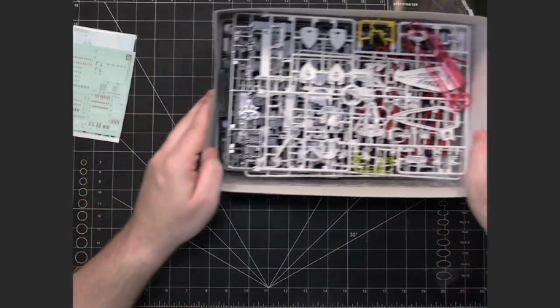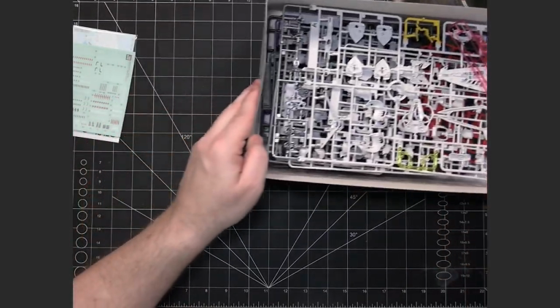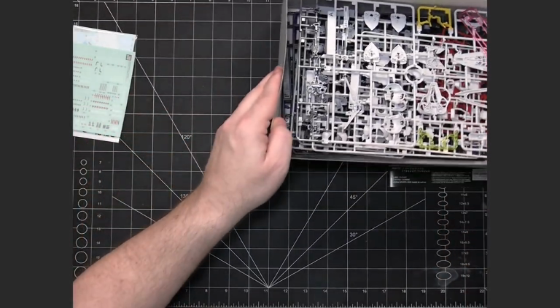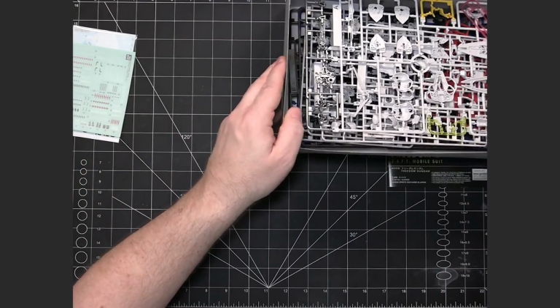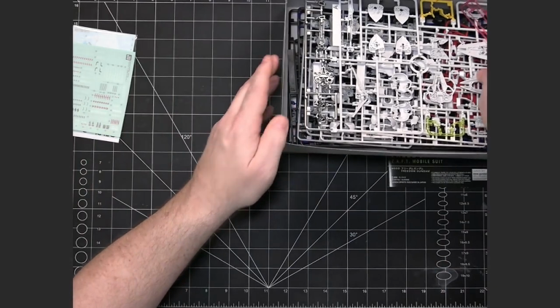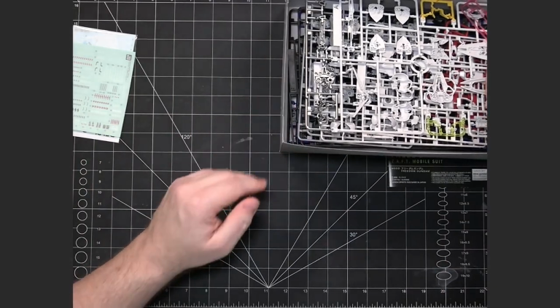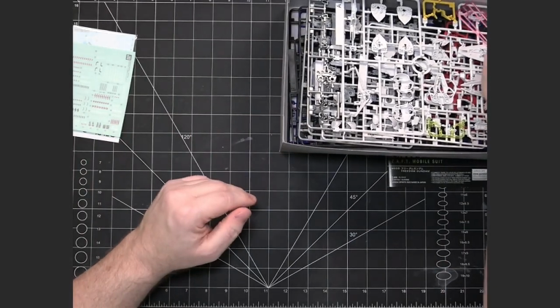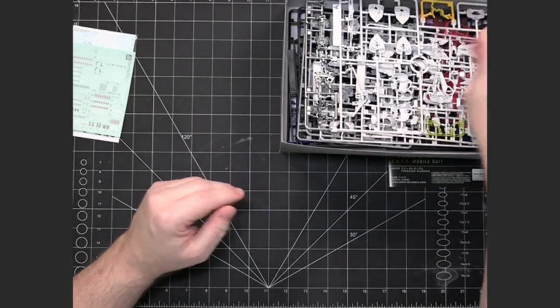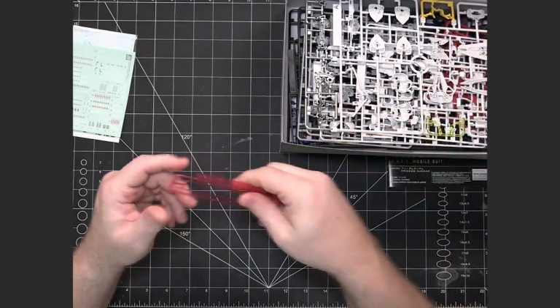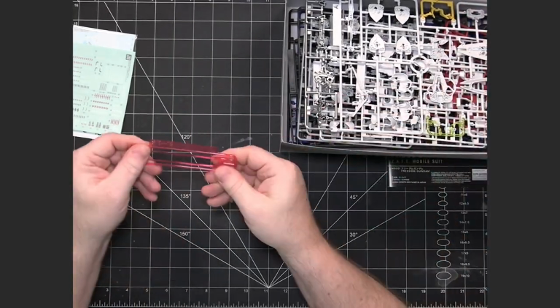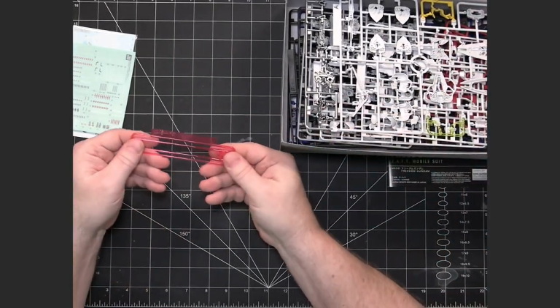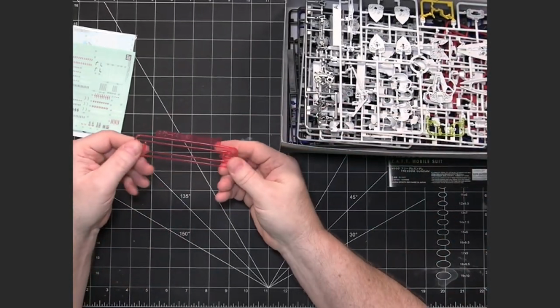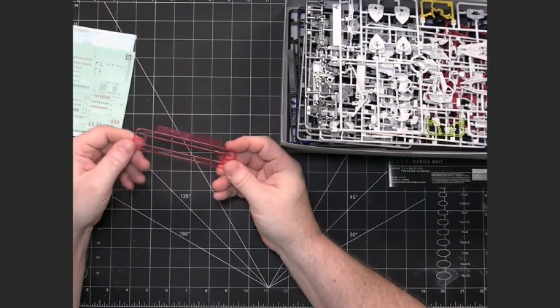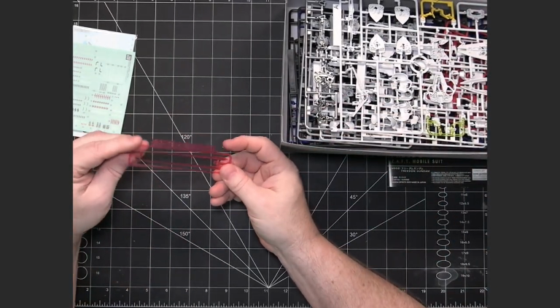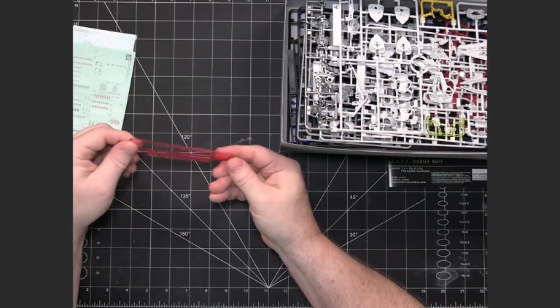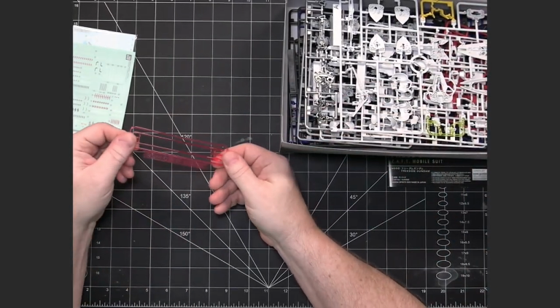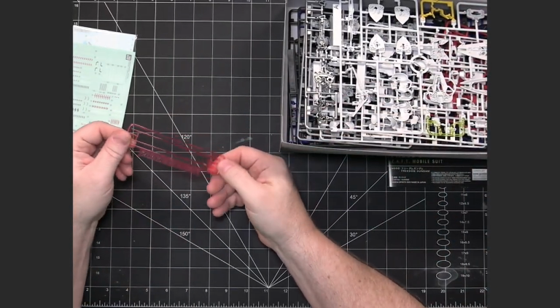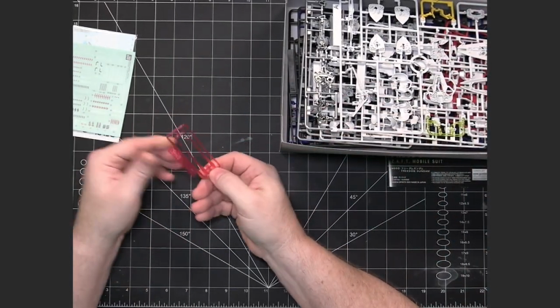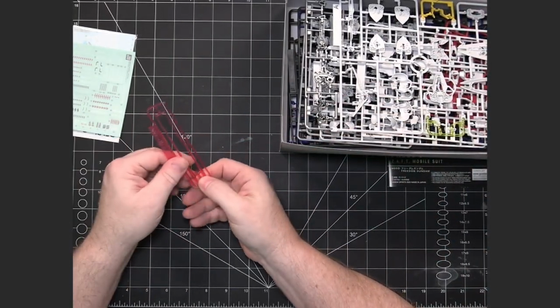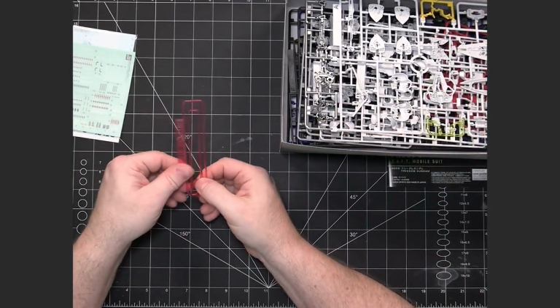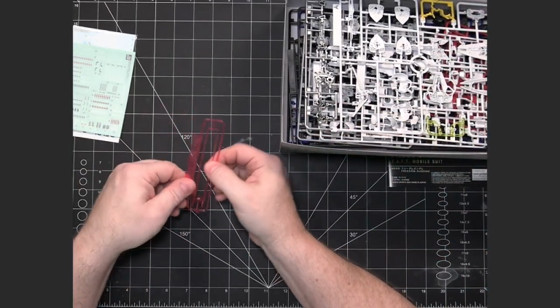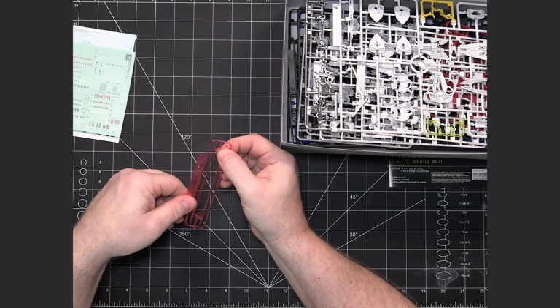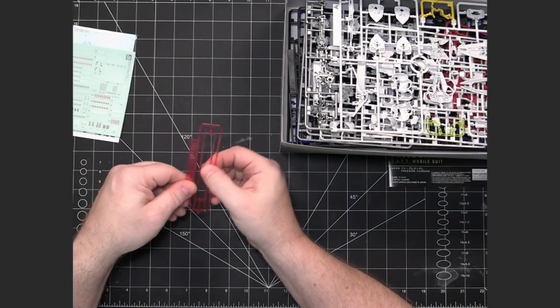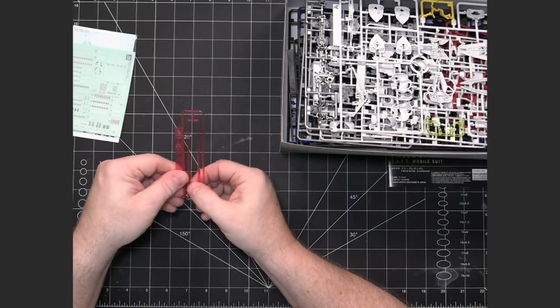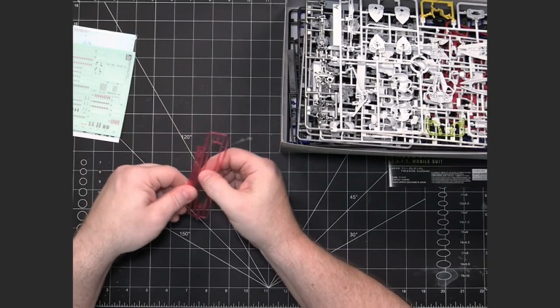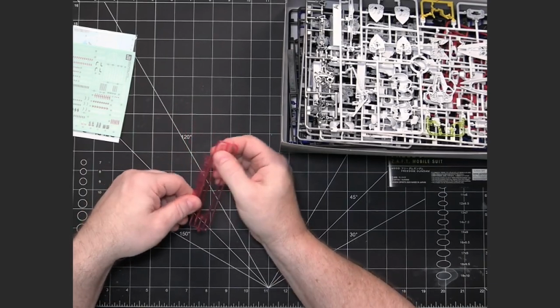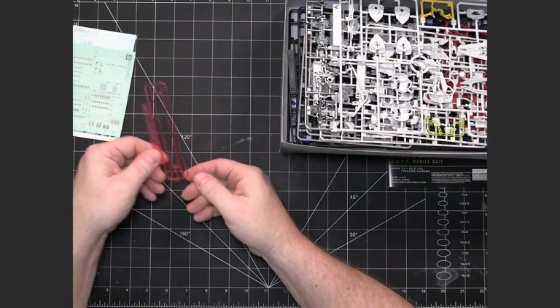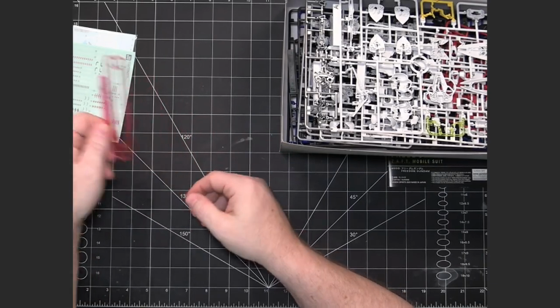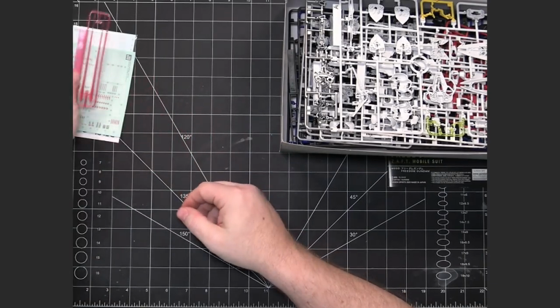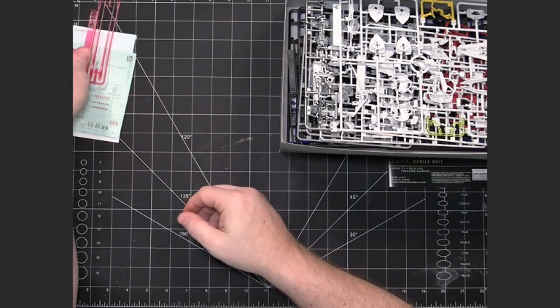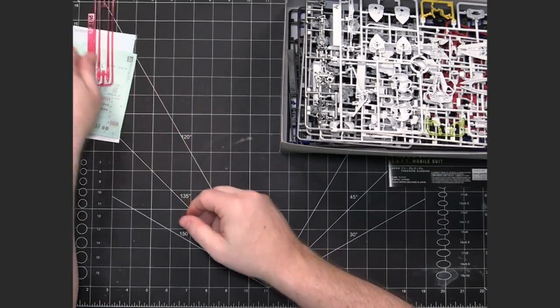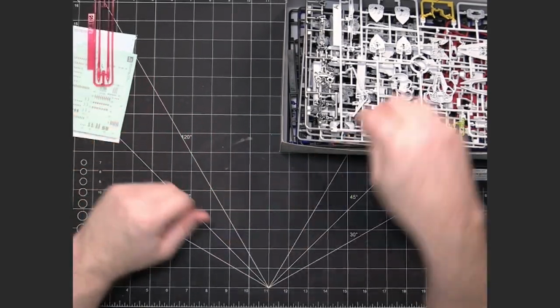So we've got the runners here. We've got our beam effect, which is typical clear colored plastic — in this case they're red. We've also got the A runner.